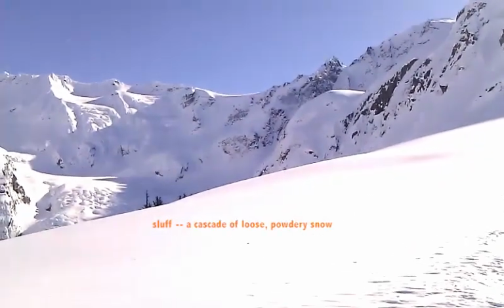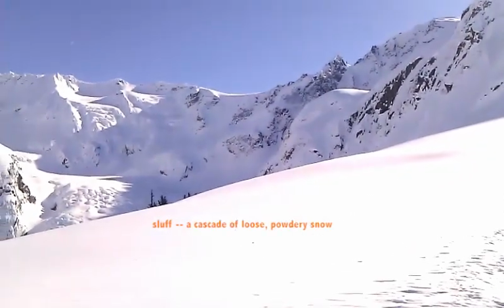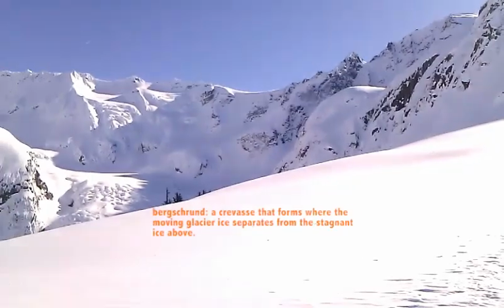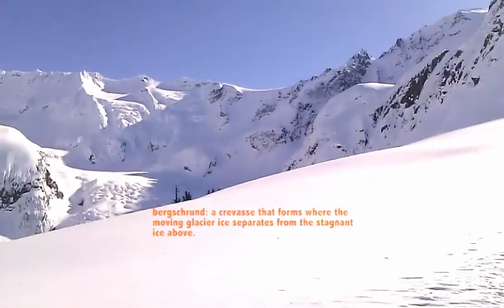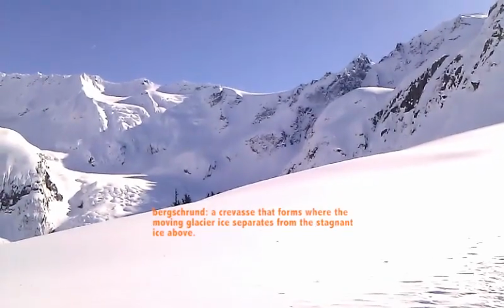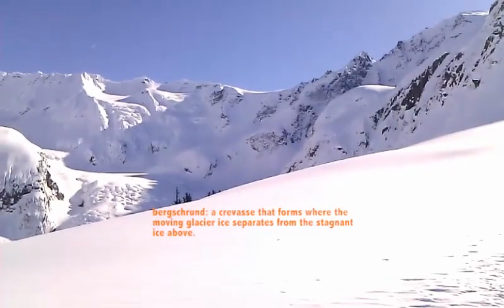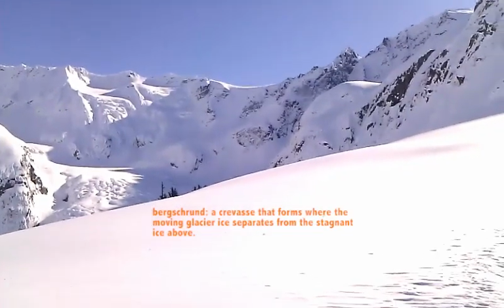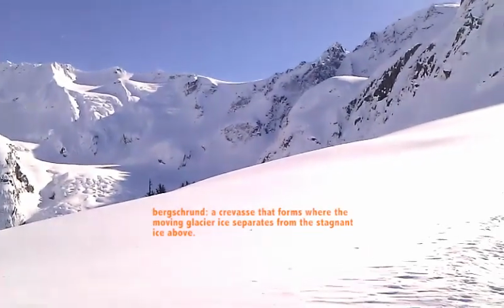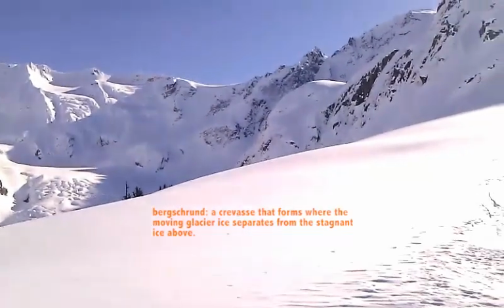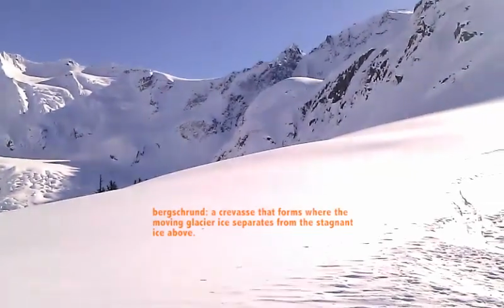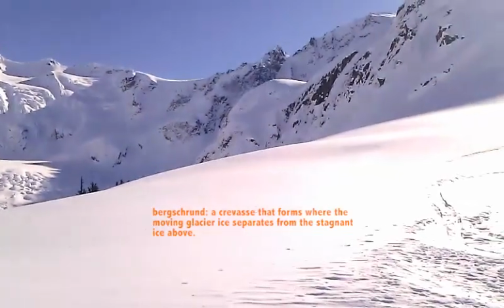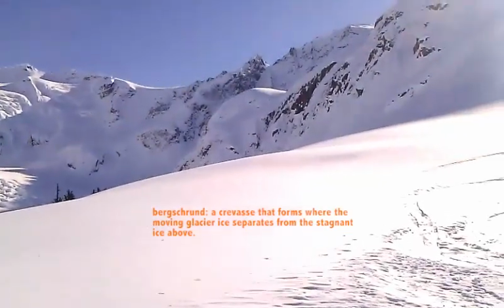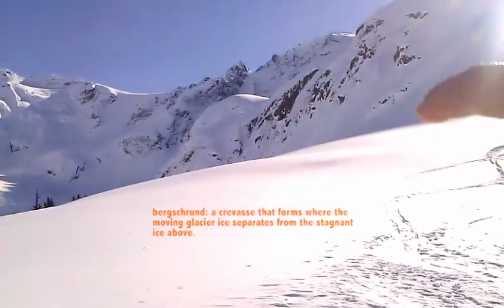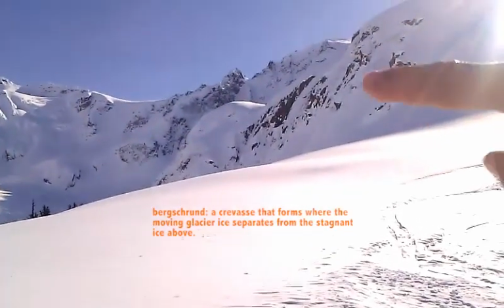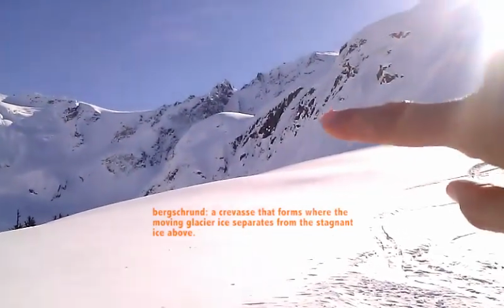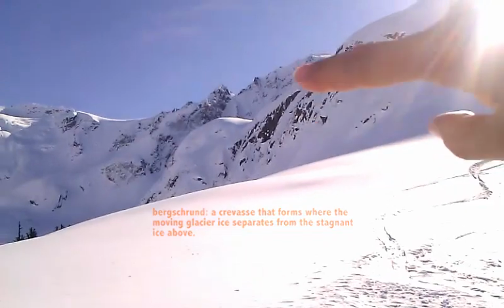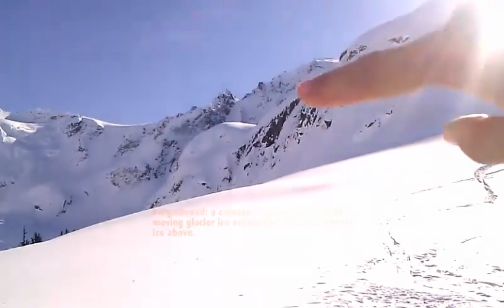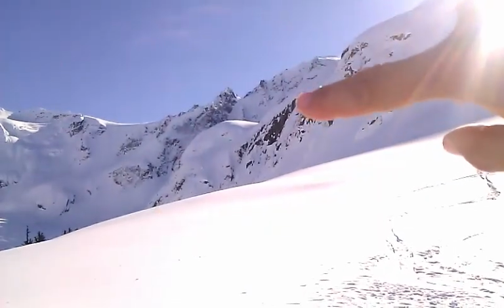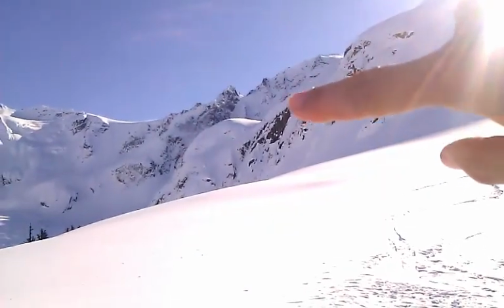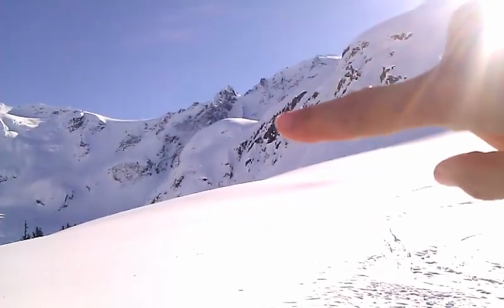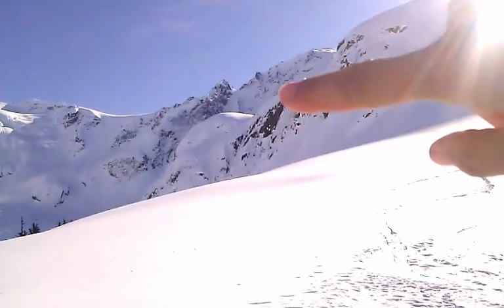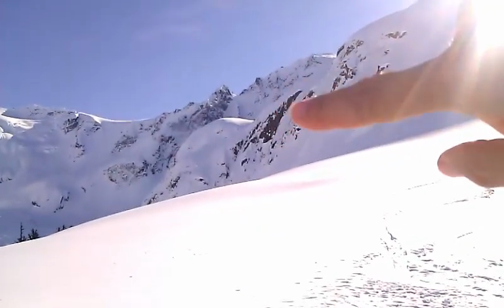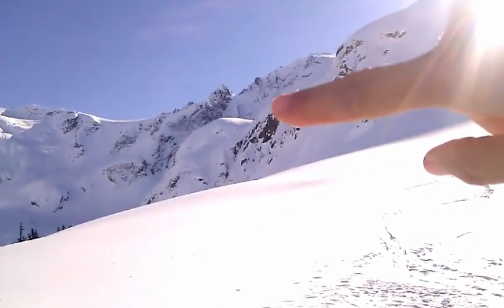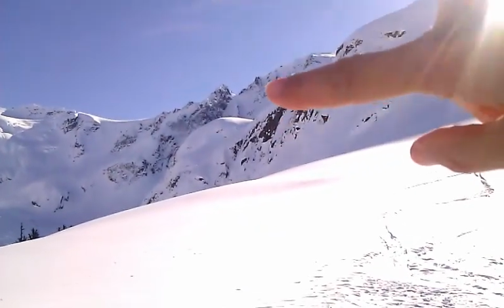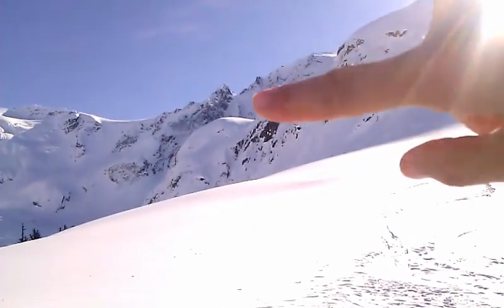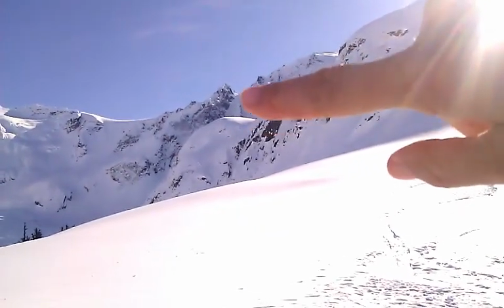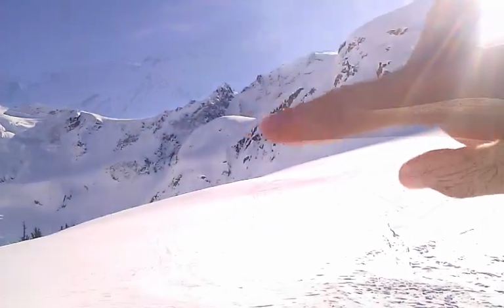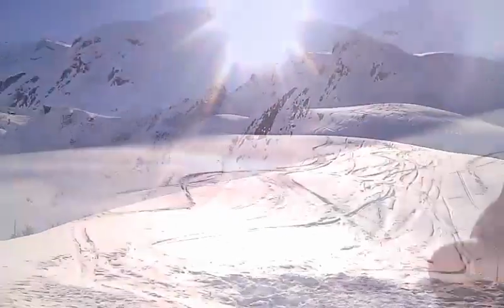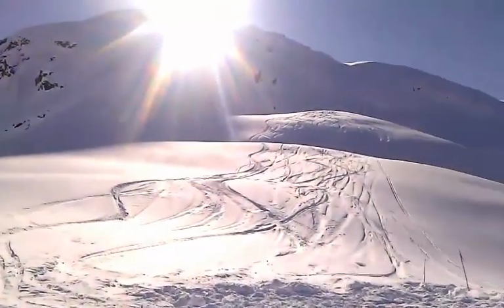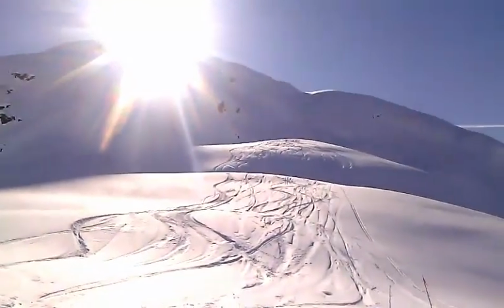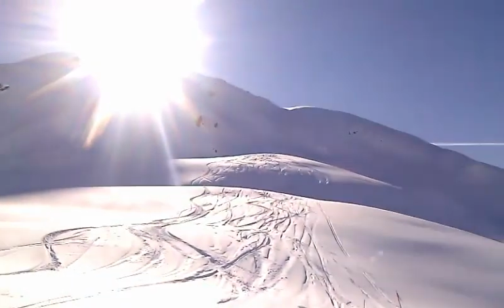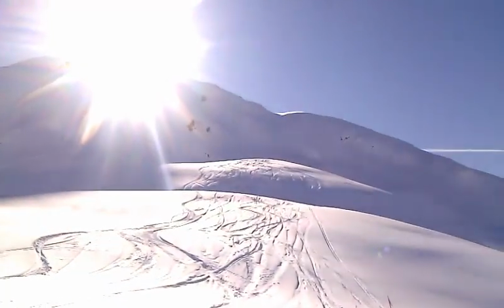There was a bergschrund, I think you pronounce it, at the bottom of it that you have to ski over. Had some people doing the shoots over in here. Then we did this mellow run over here.